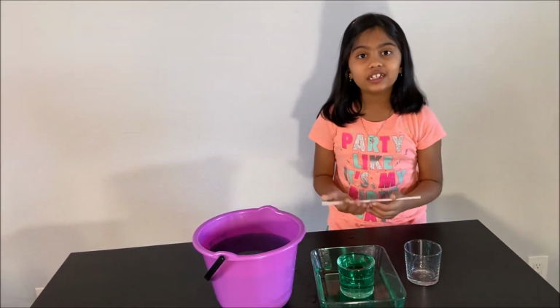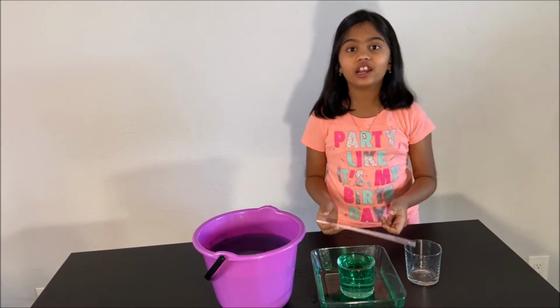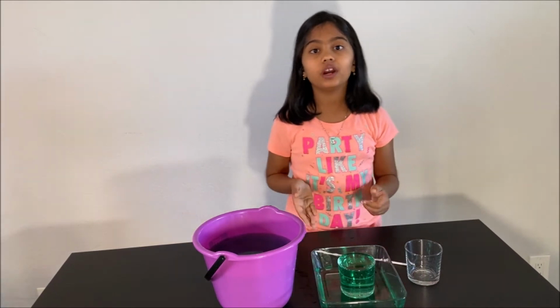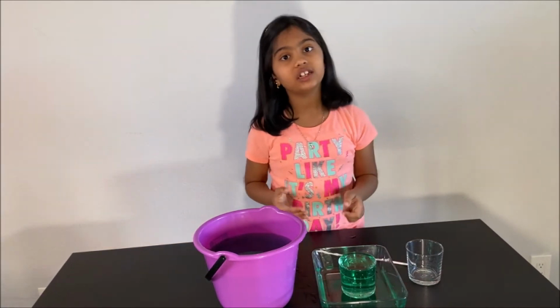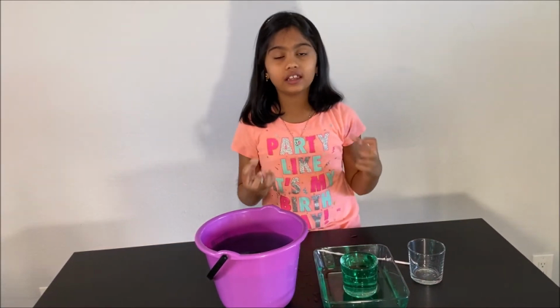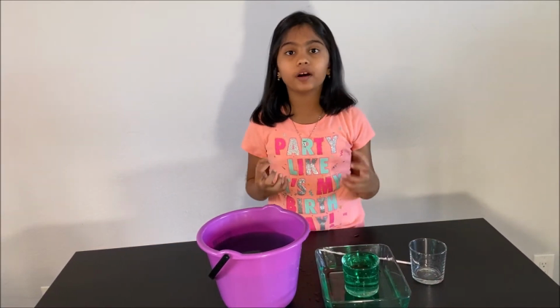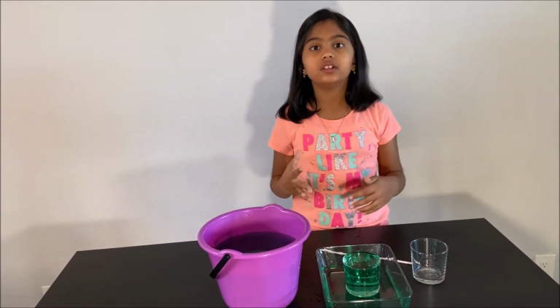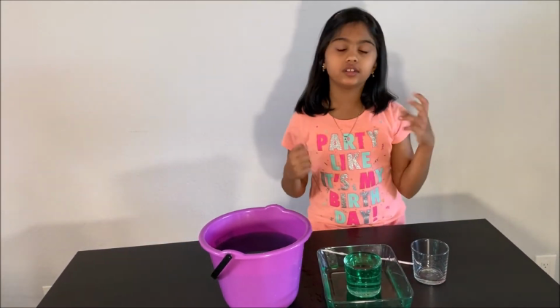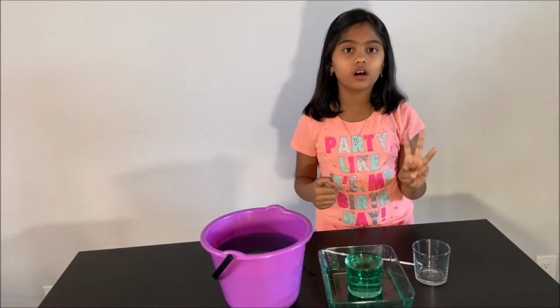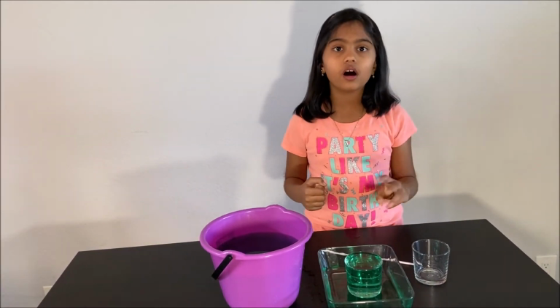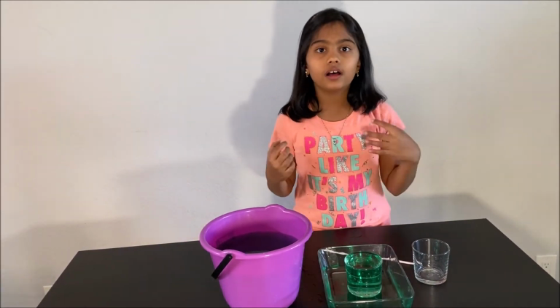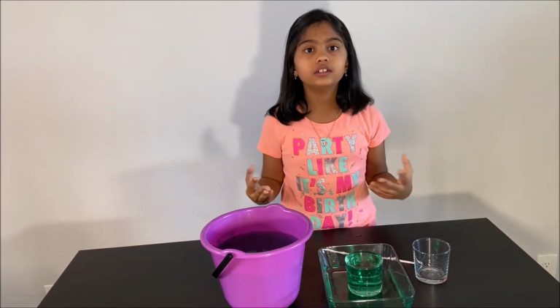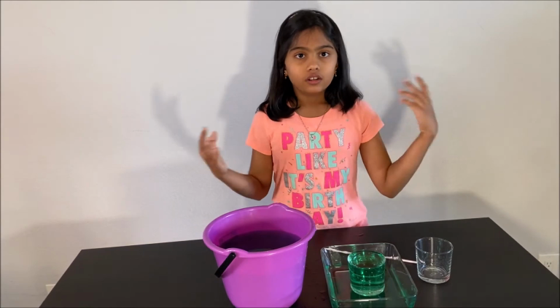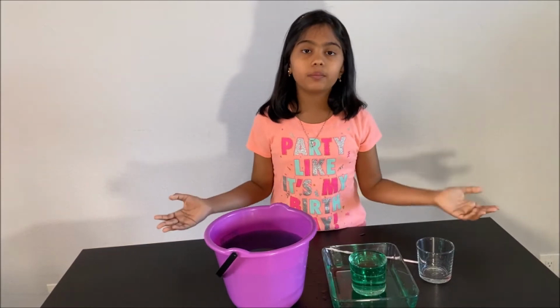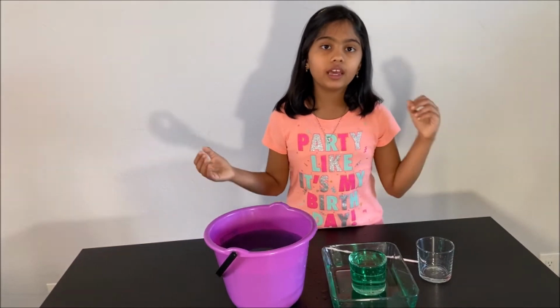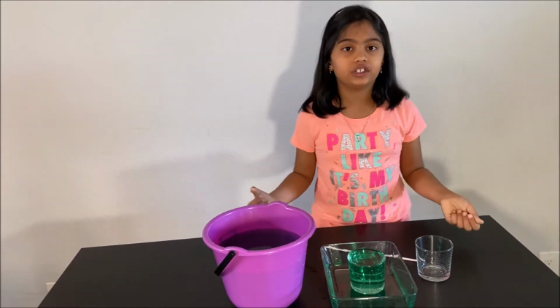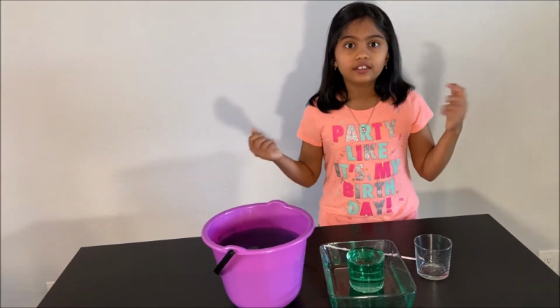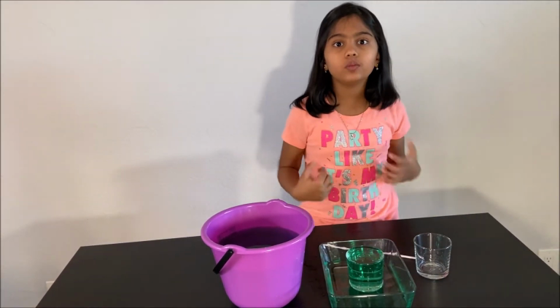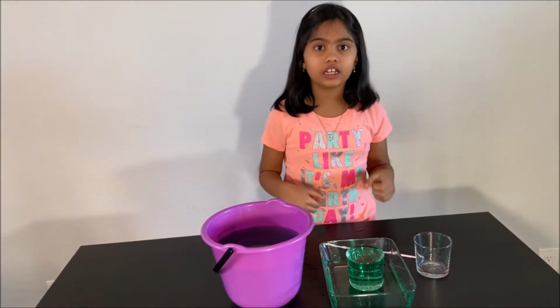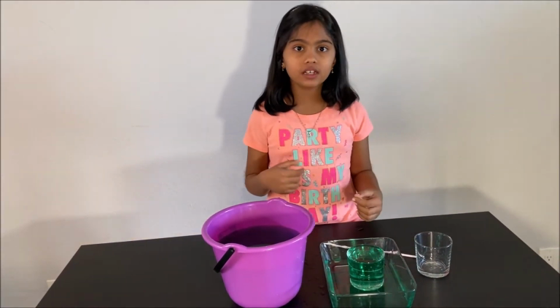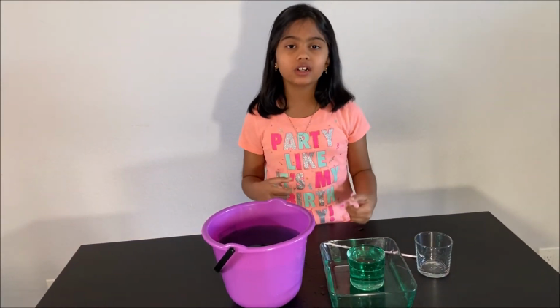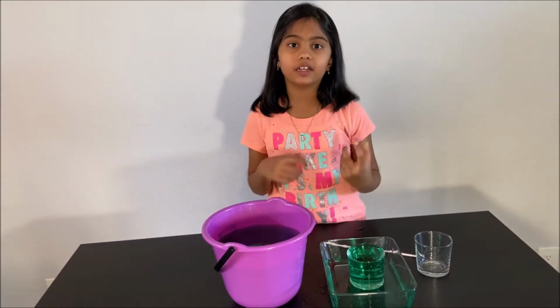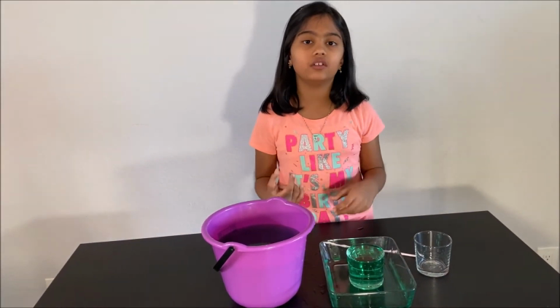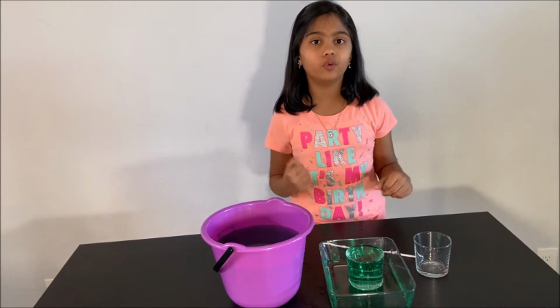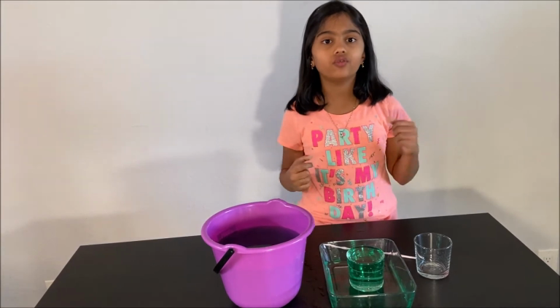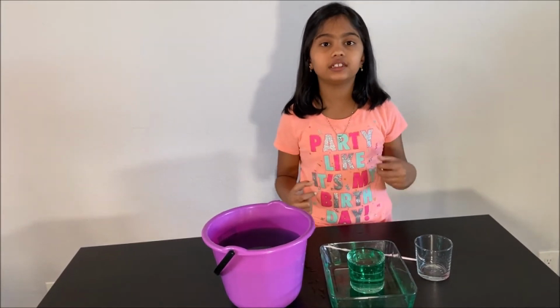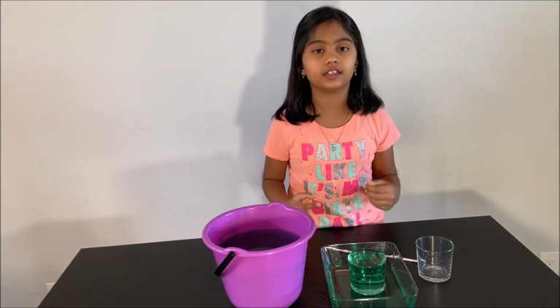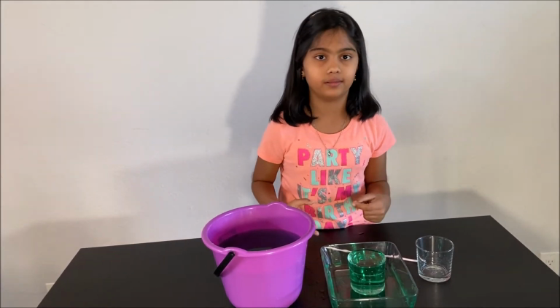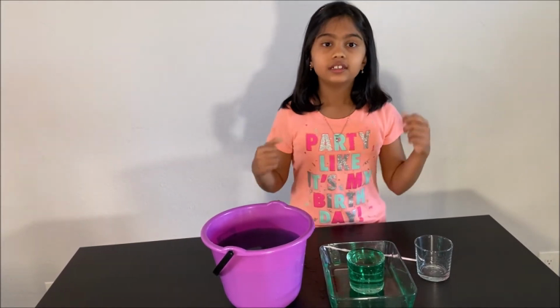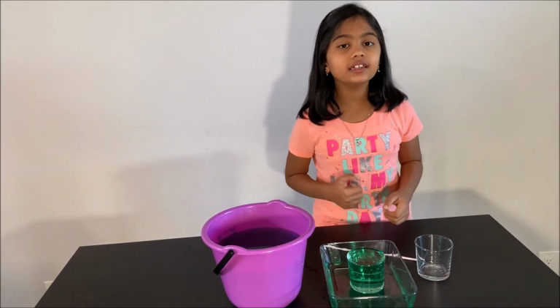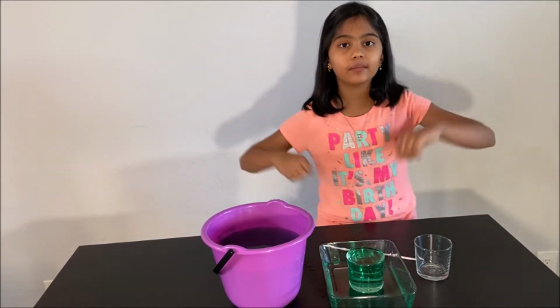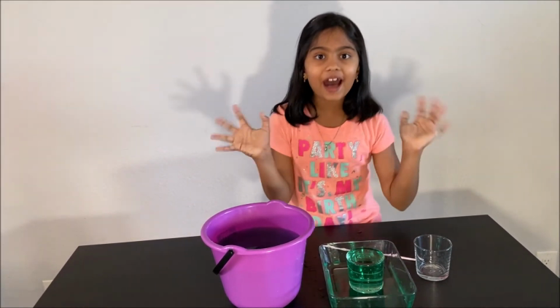We did a fun experiment and learned about Newton's third law and learned about air pressure. Thanks for watching. Please subscribe to my channel for more fun science experiments. See you next time. Bye.